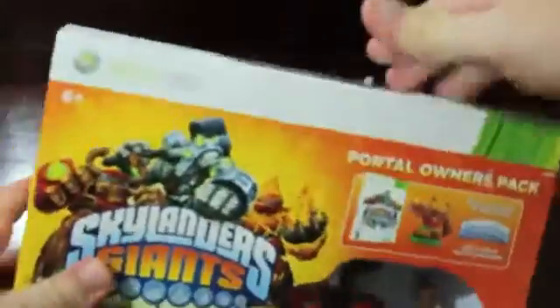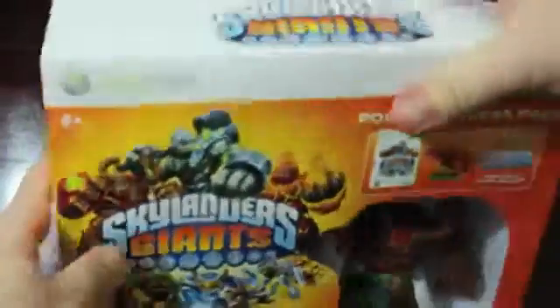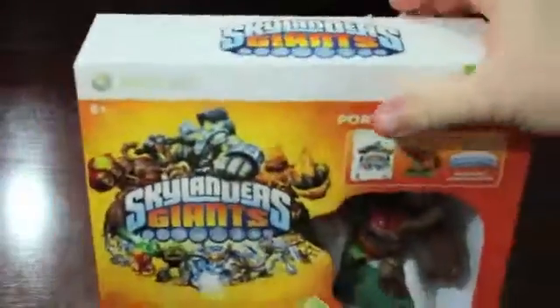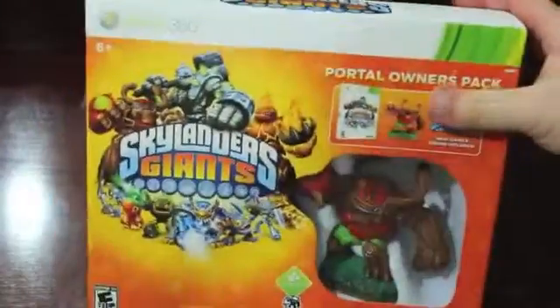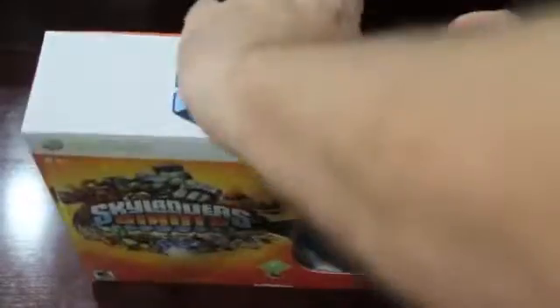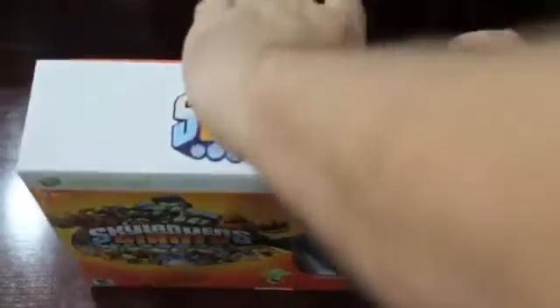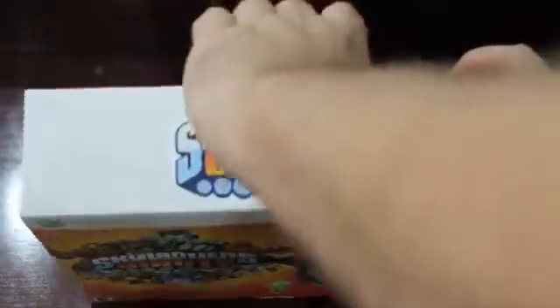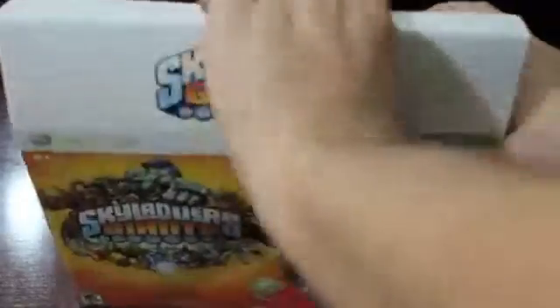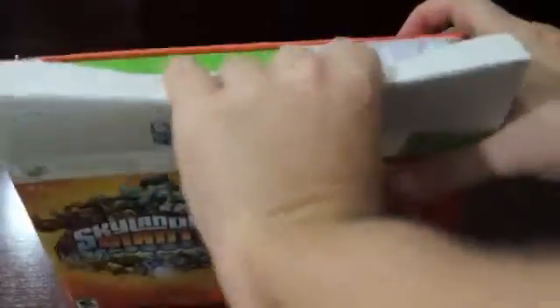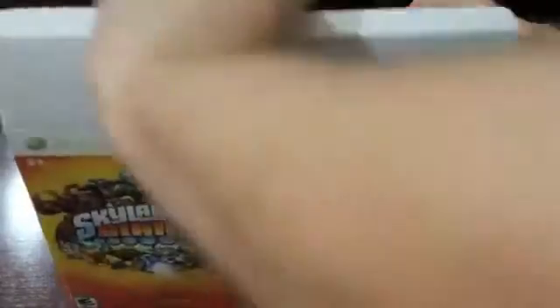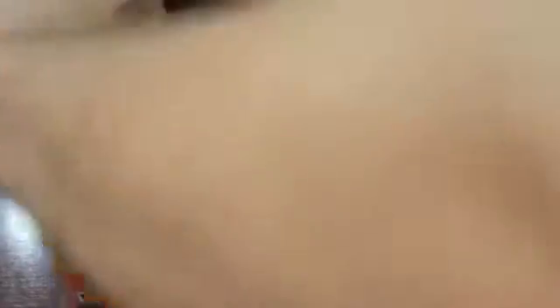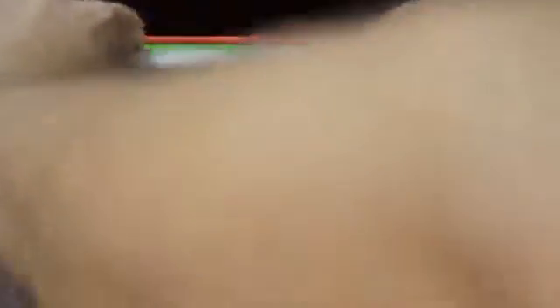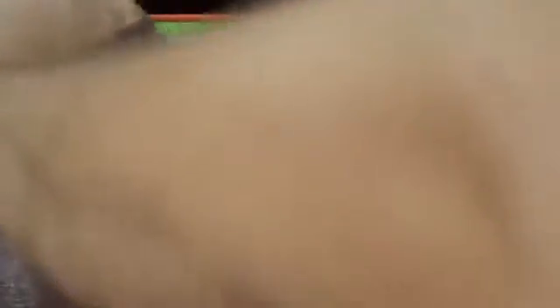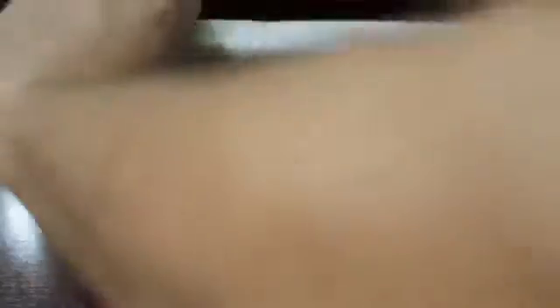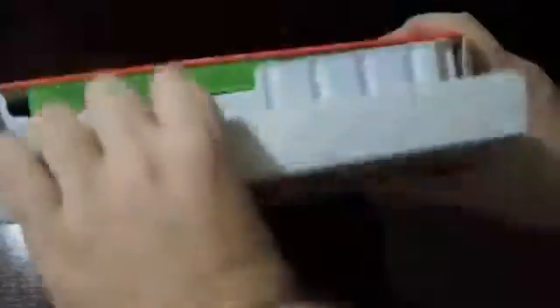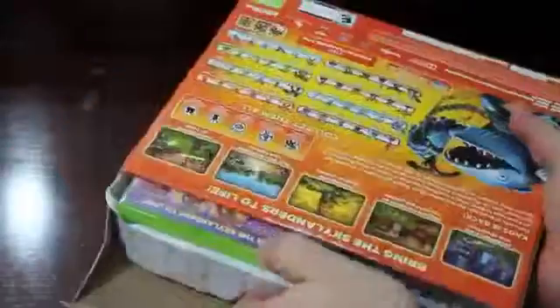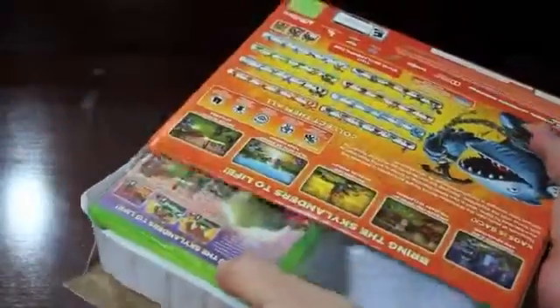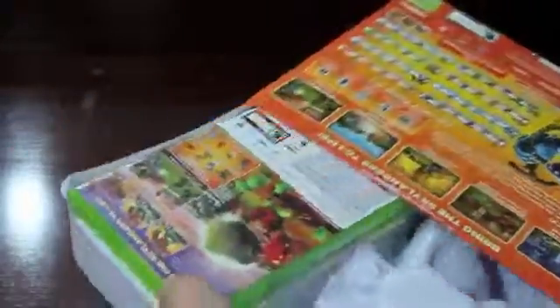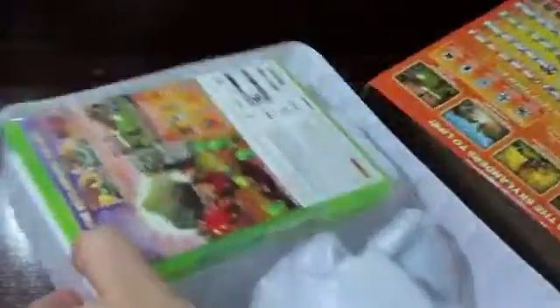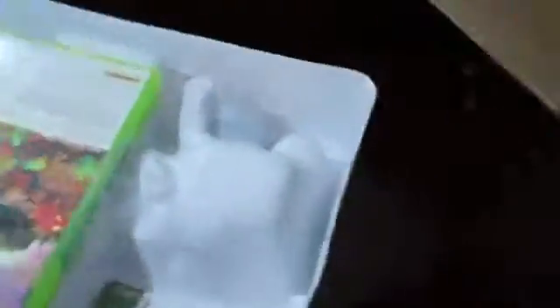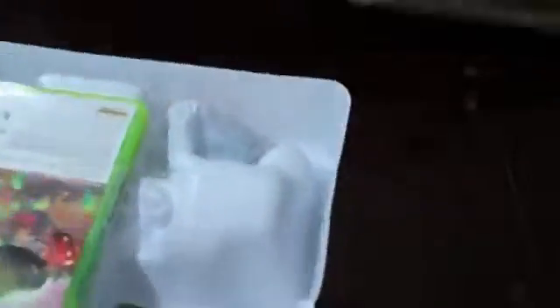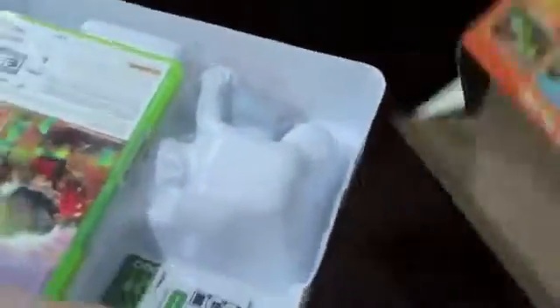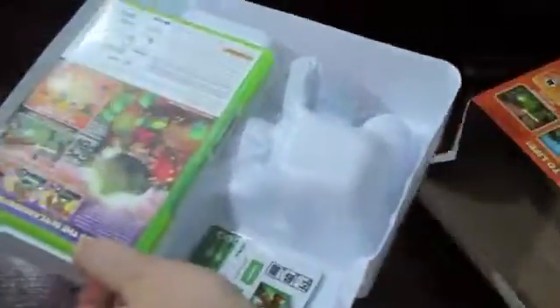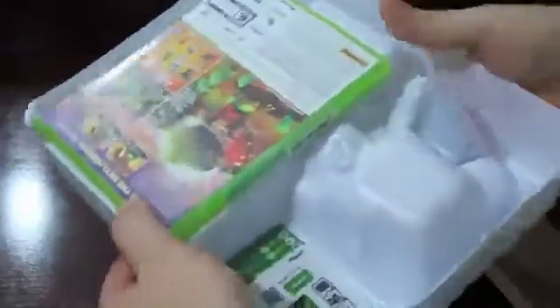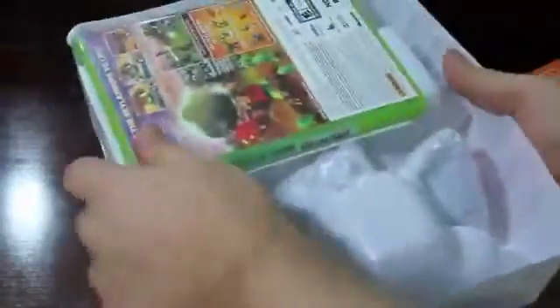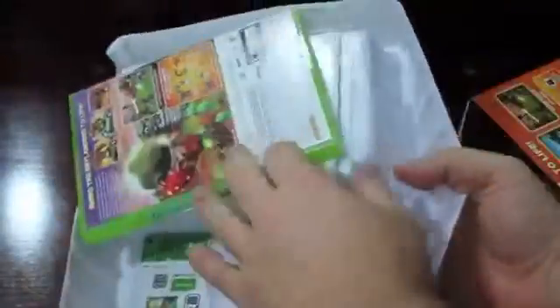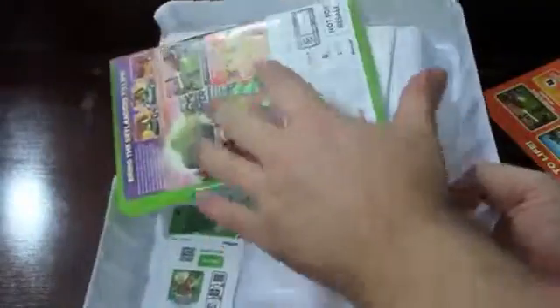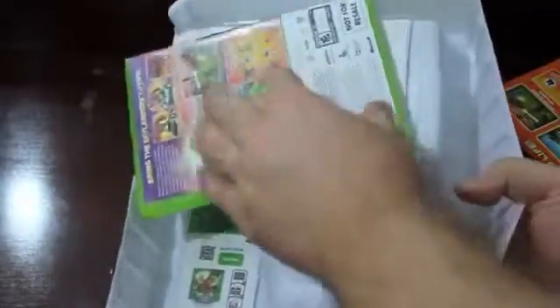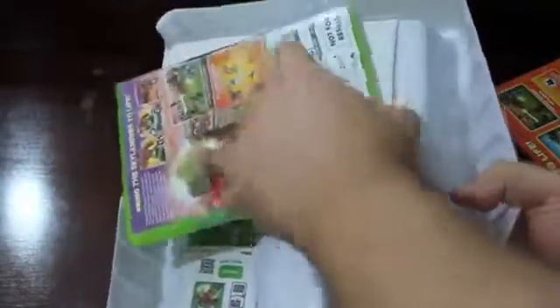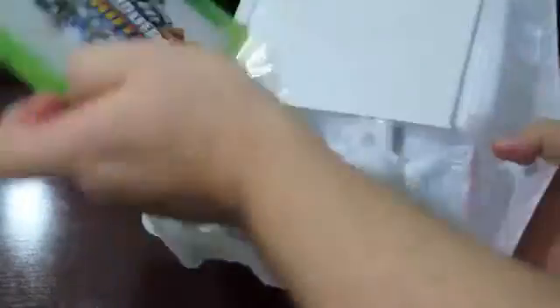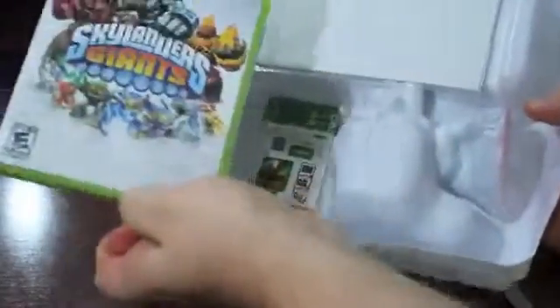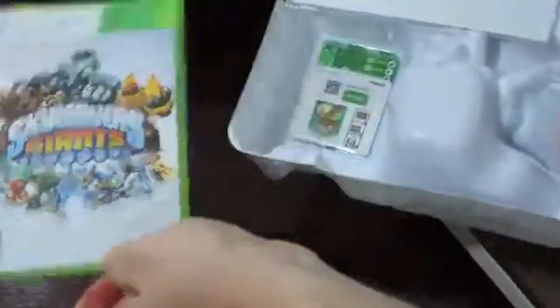So let's go ahead and open this real quick. This just slides out — nothing else in there. And we have the game.